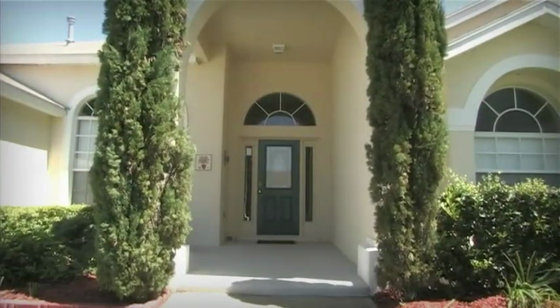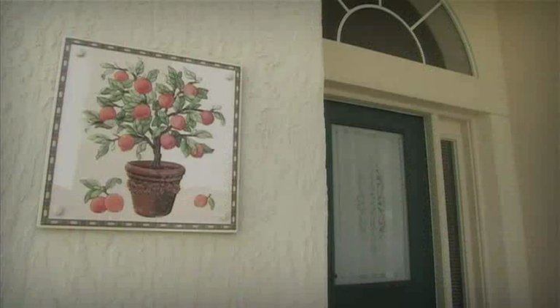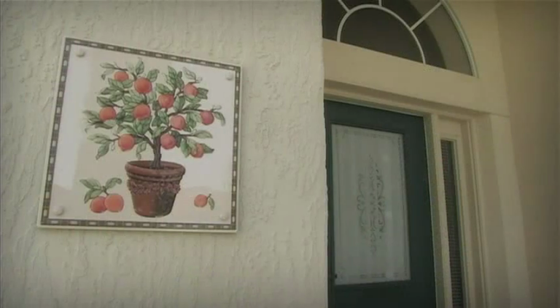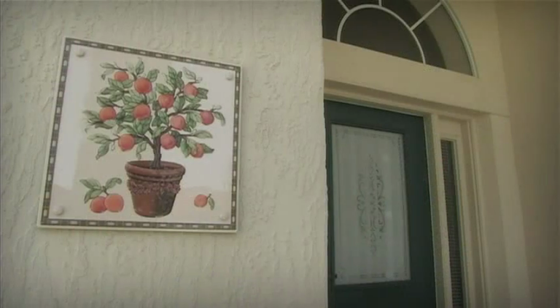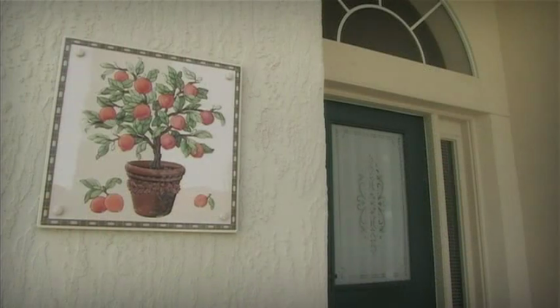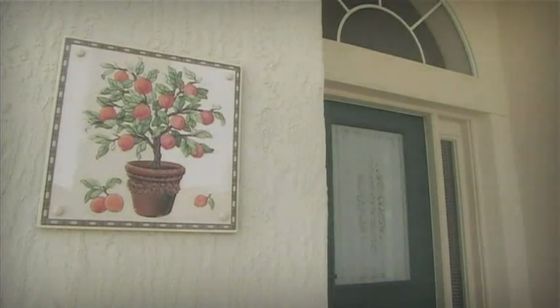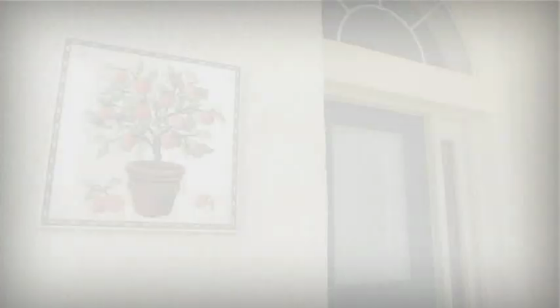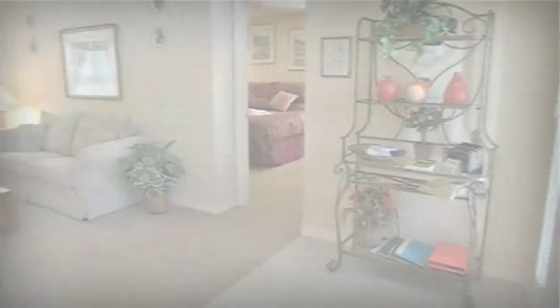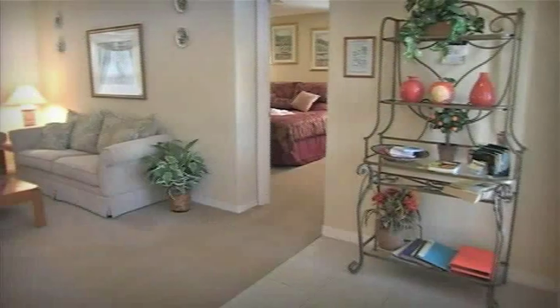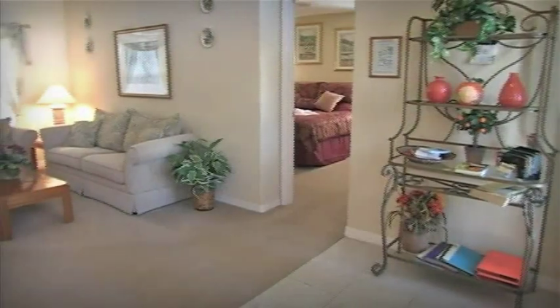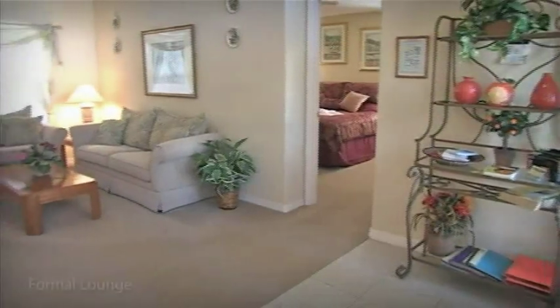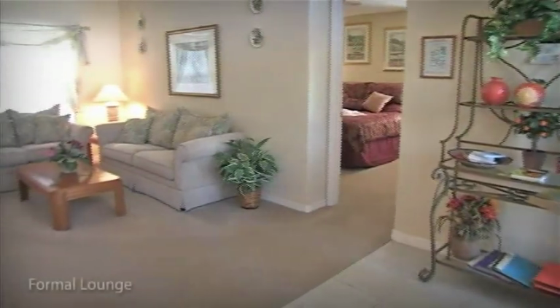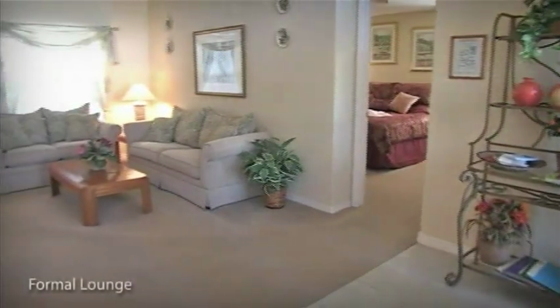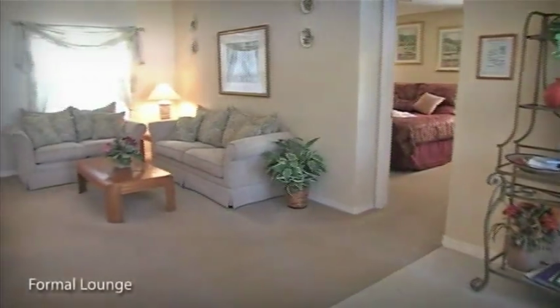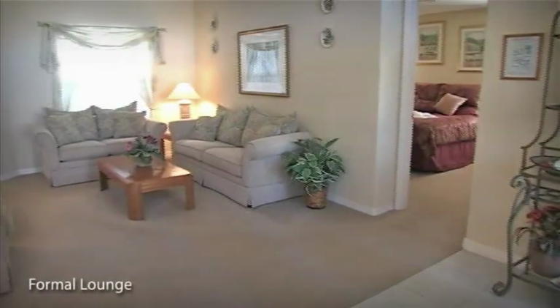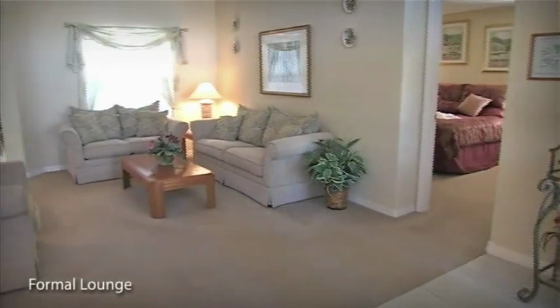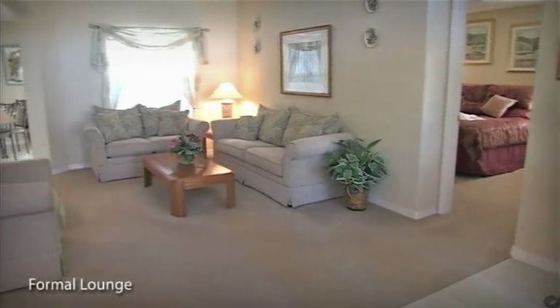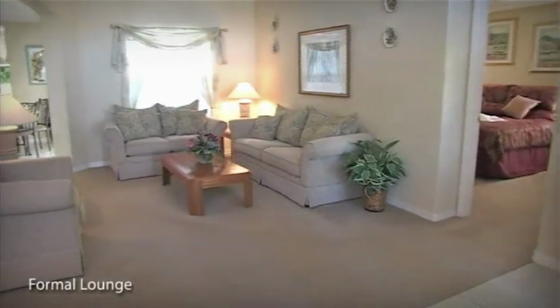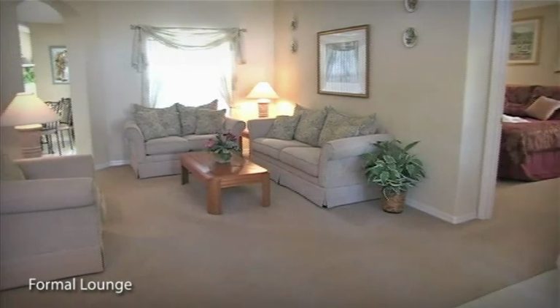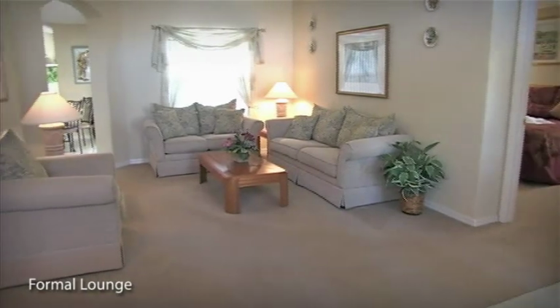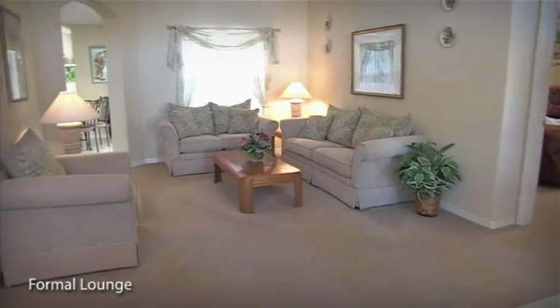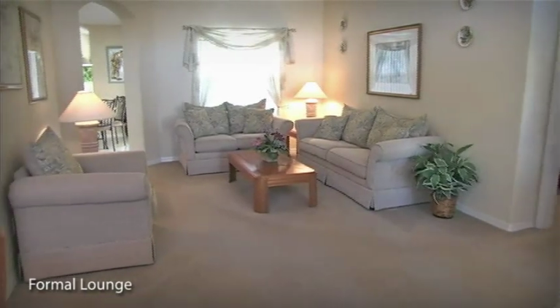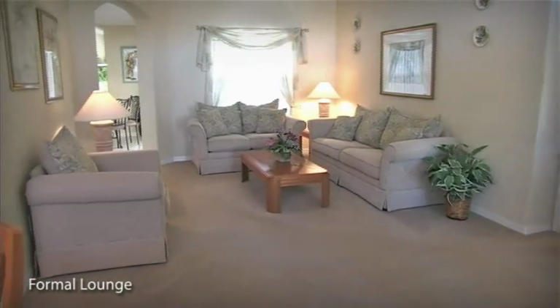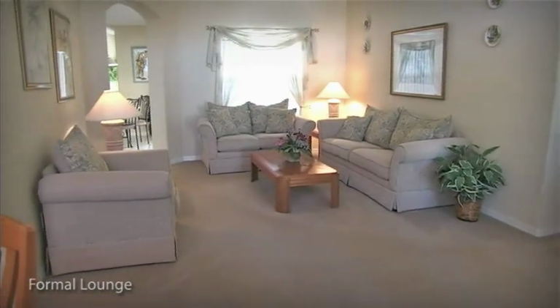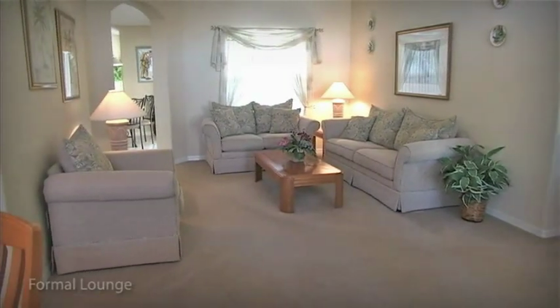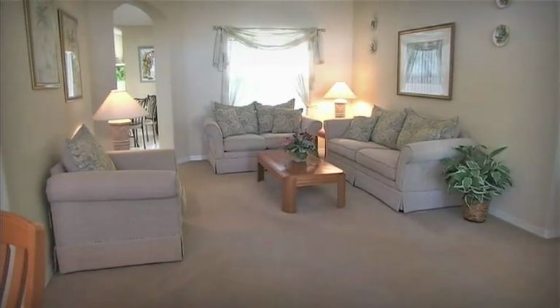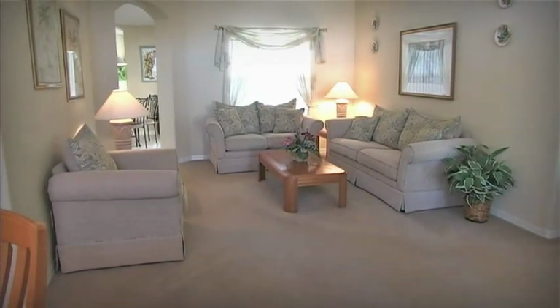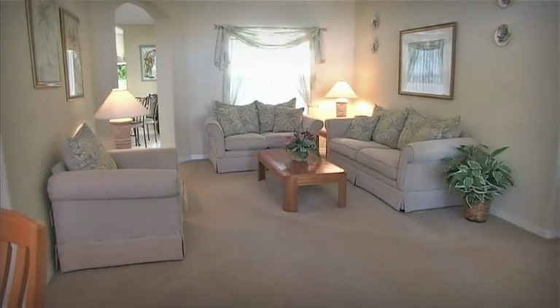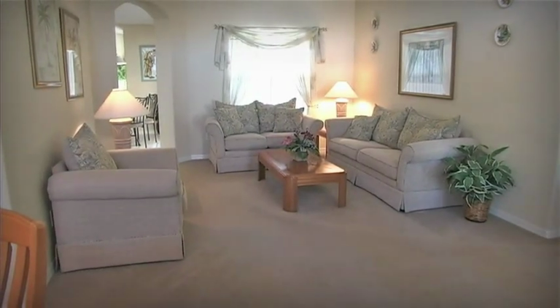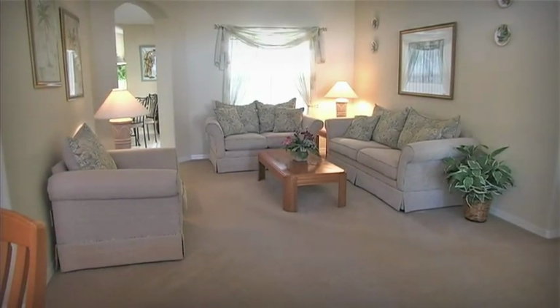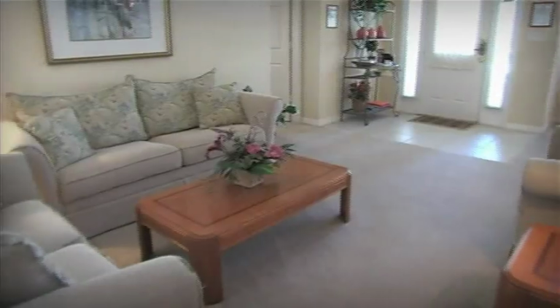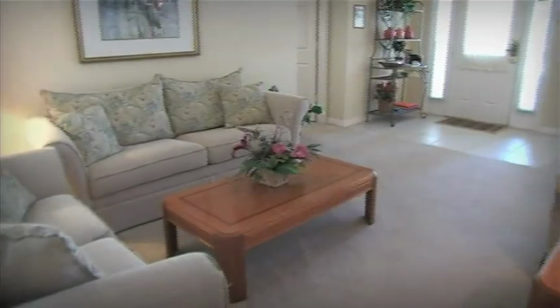As you enter the home, you'll be greeted by the spacious formal lounge and dining area. This is the perfect place in which to entertain guests, family and friends of an evening.